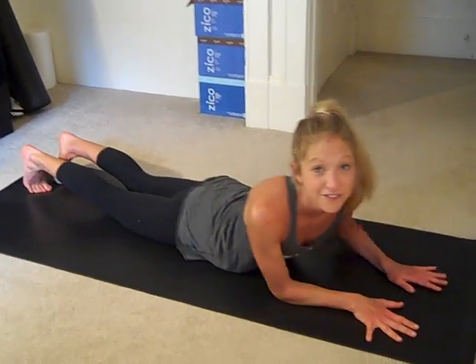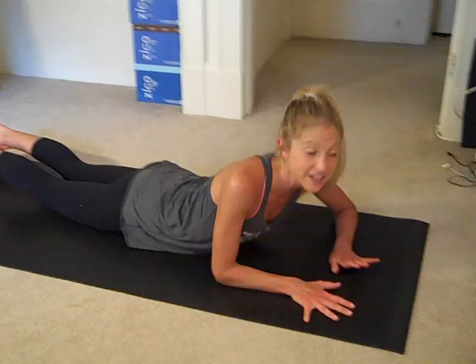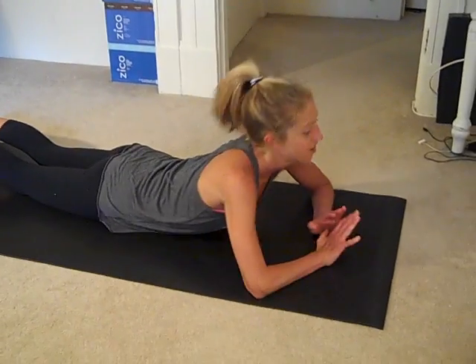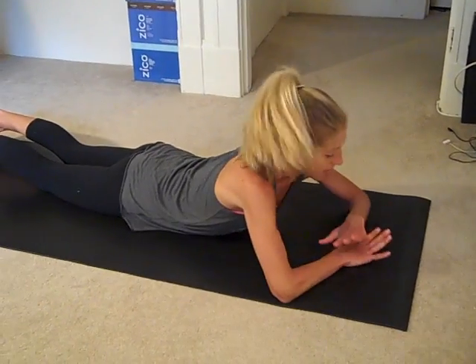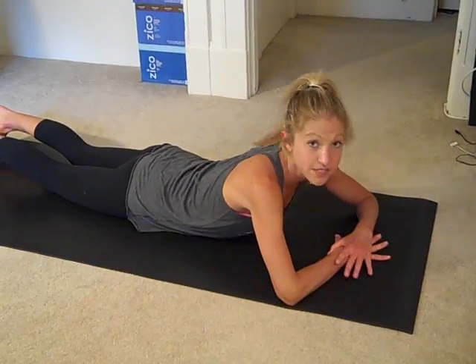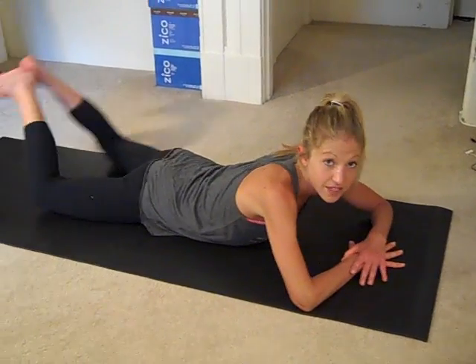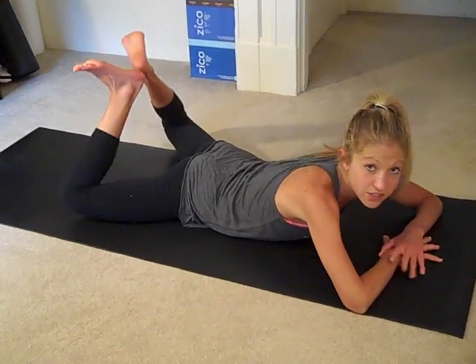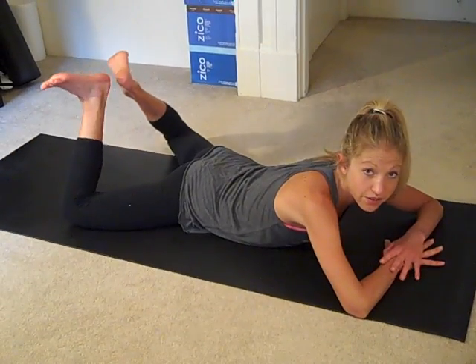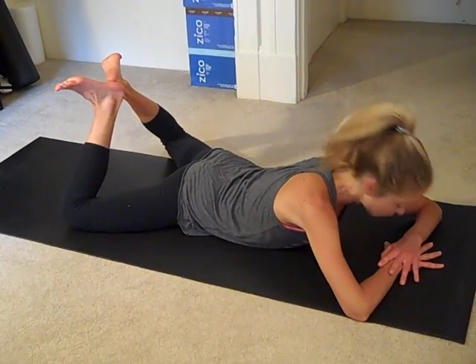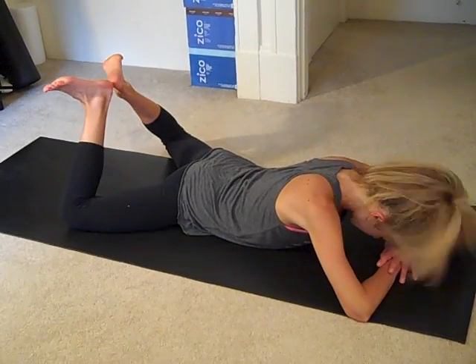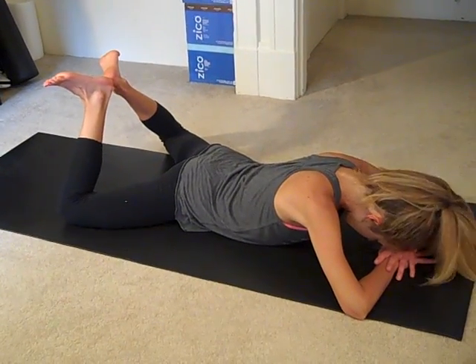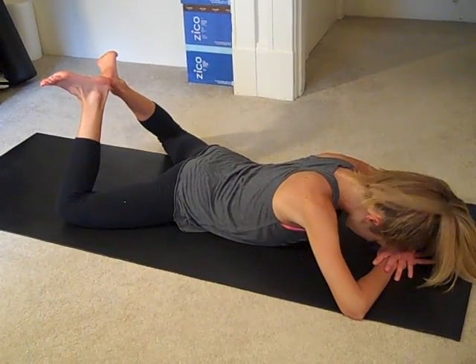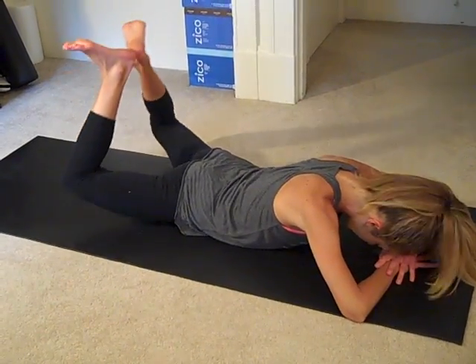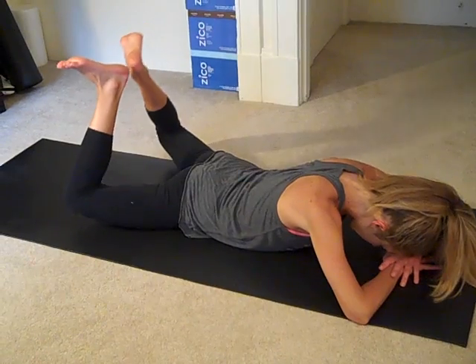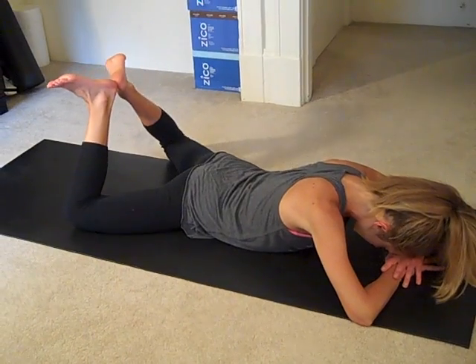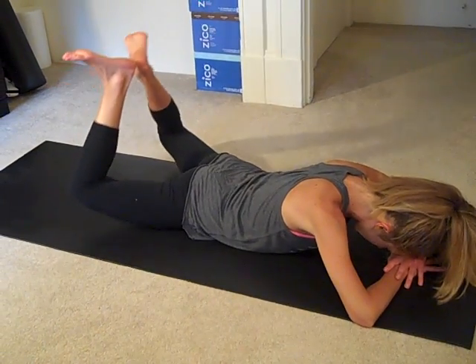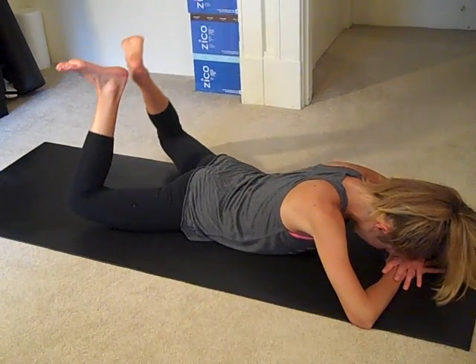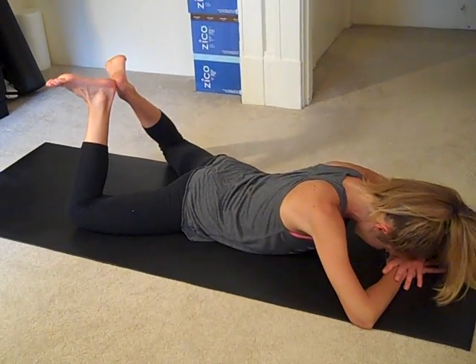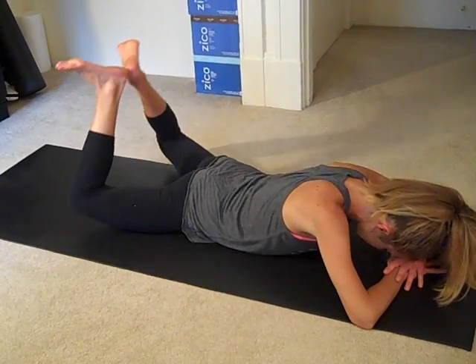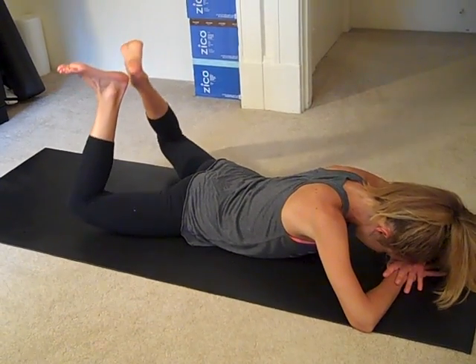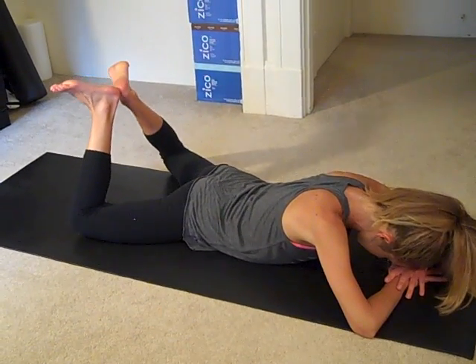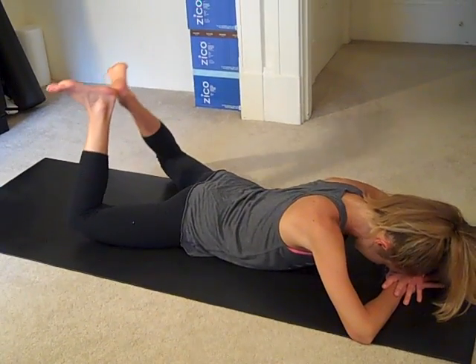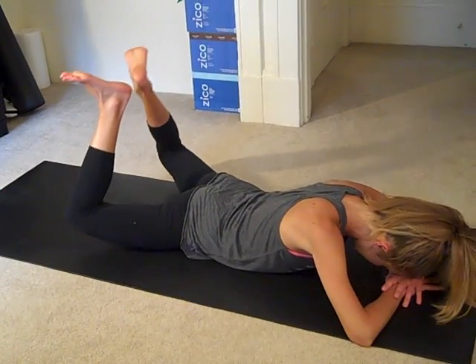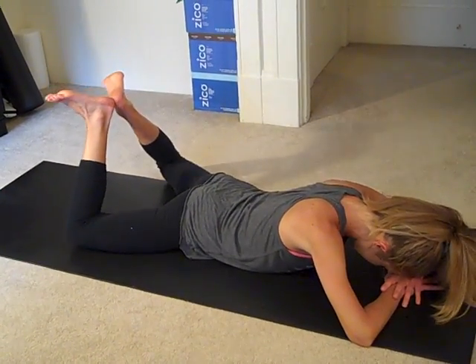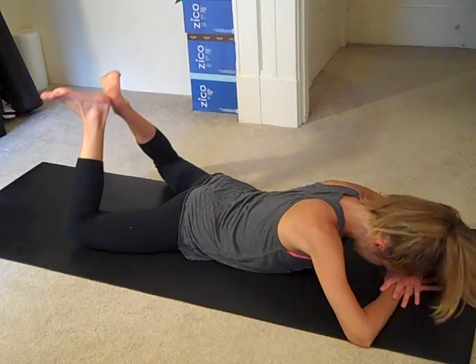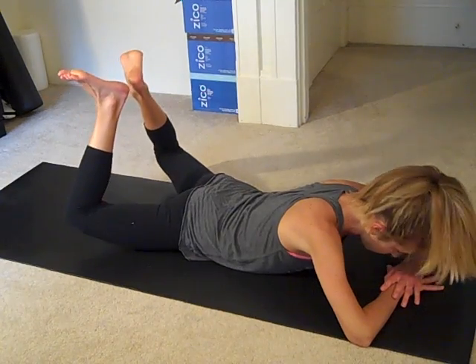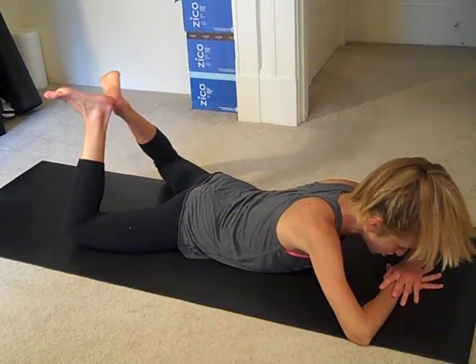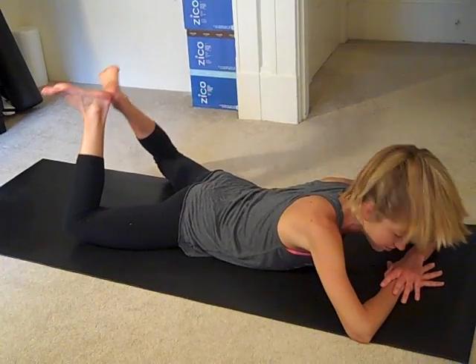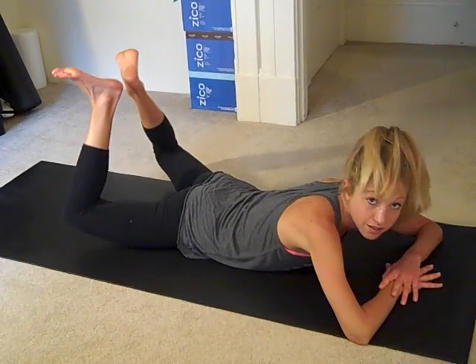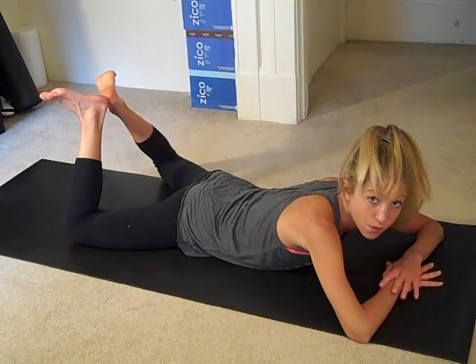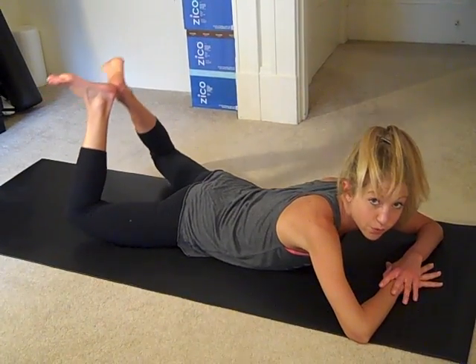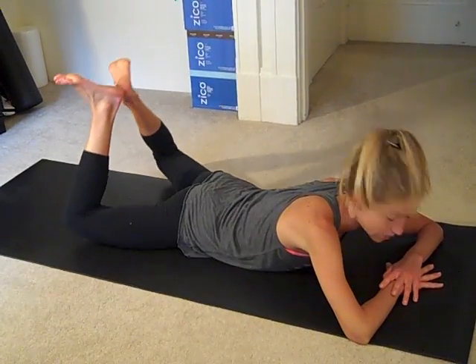From here again, head goes down. Heels go together and knees come wide. We'll just do the little frog kick — up and down. Small motion. Do it right for good results.